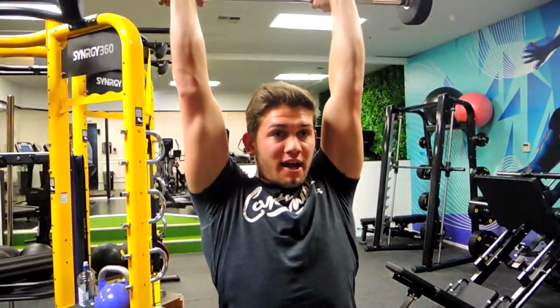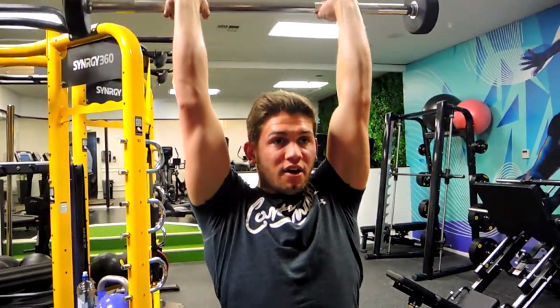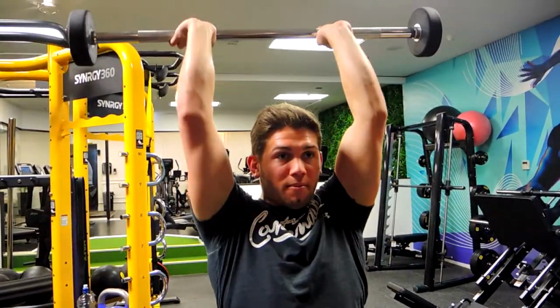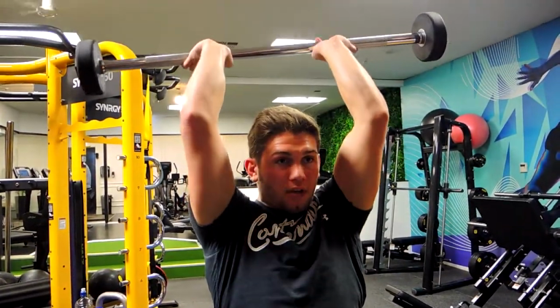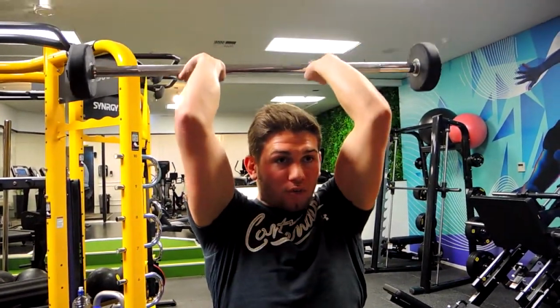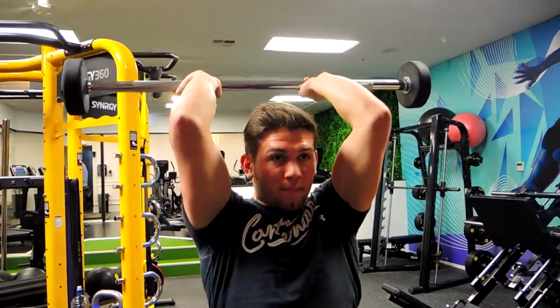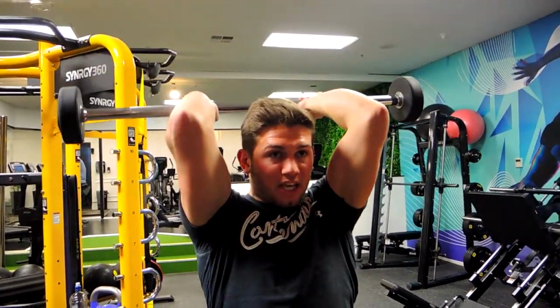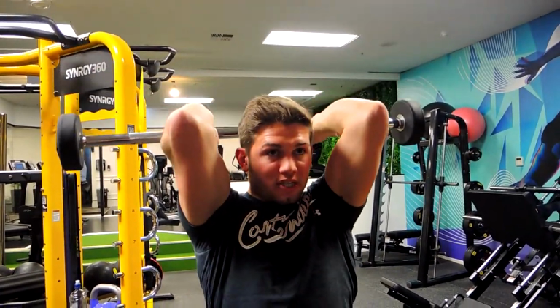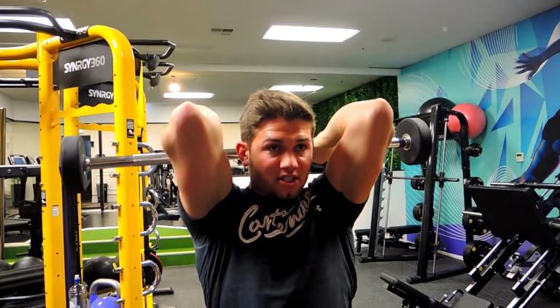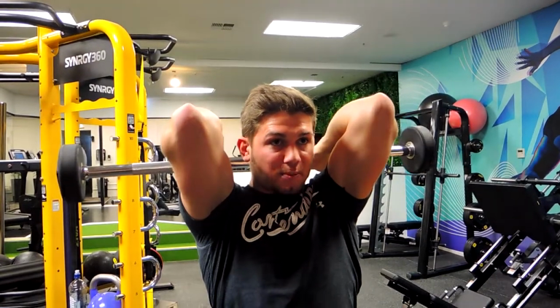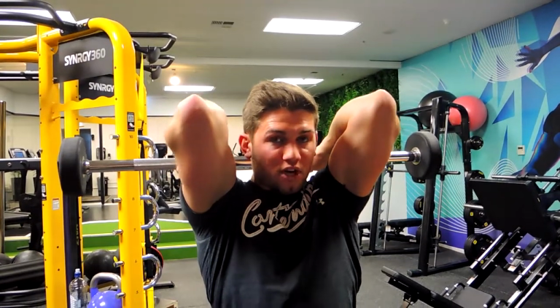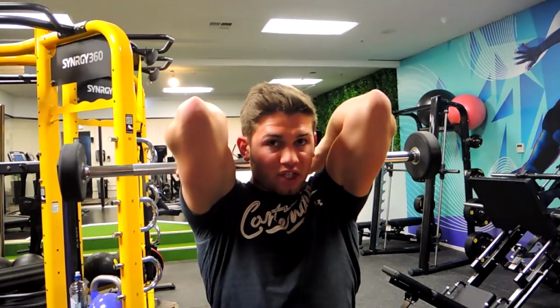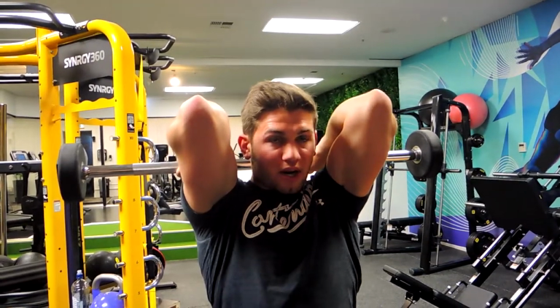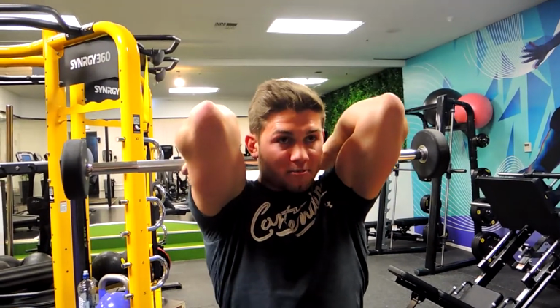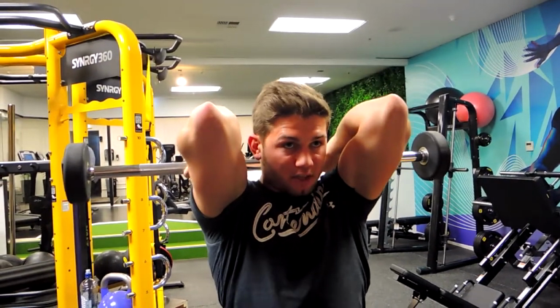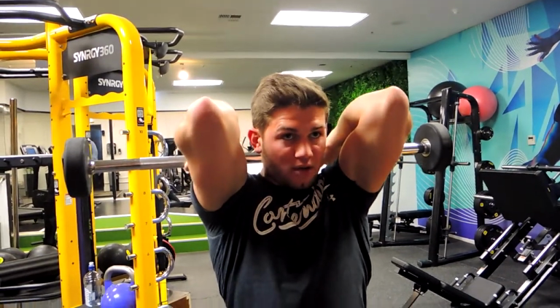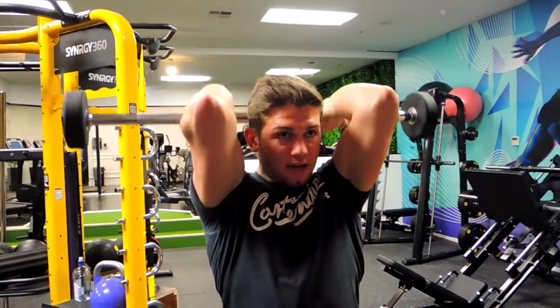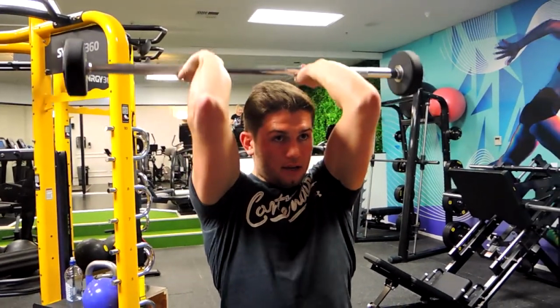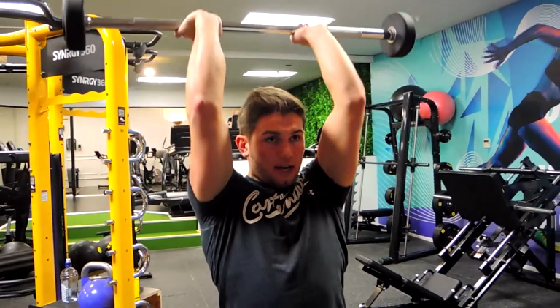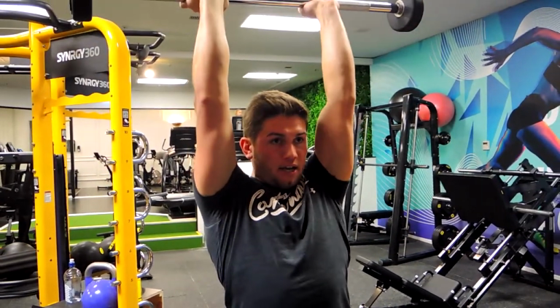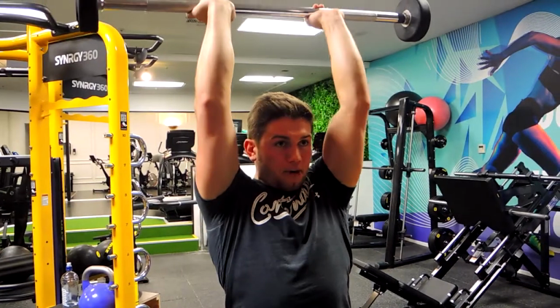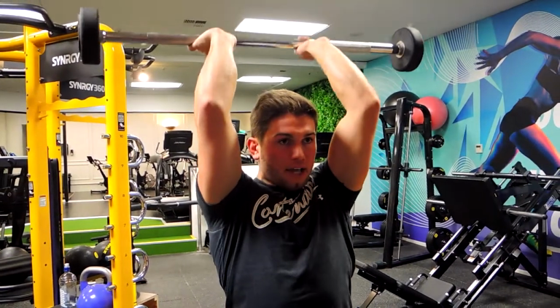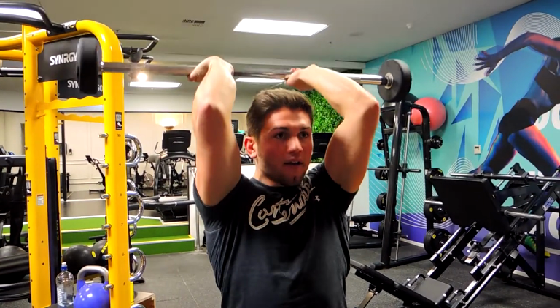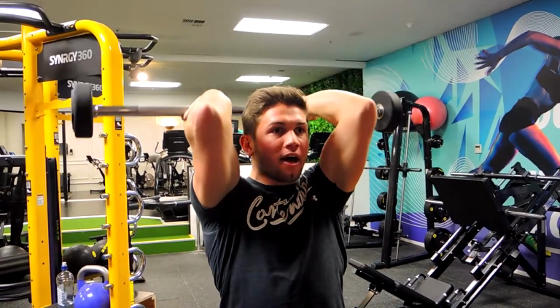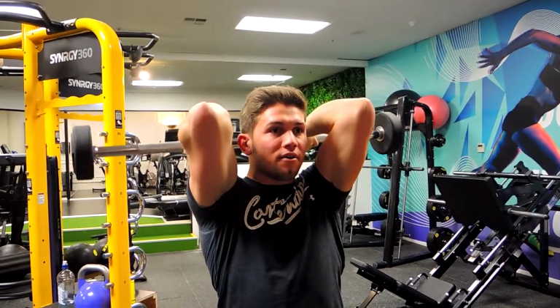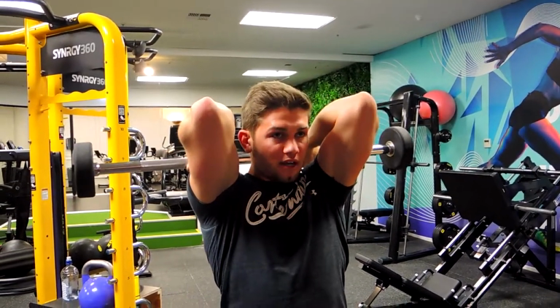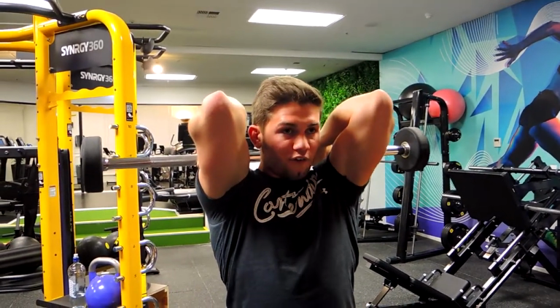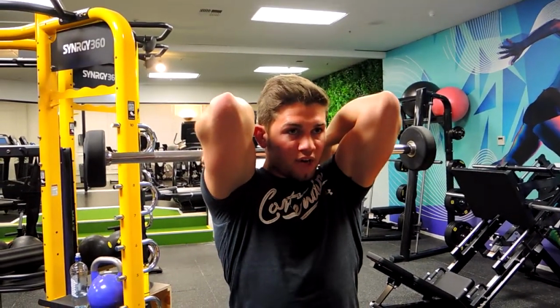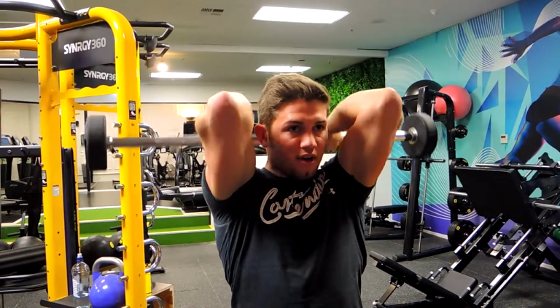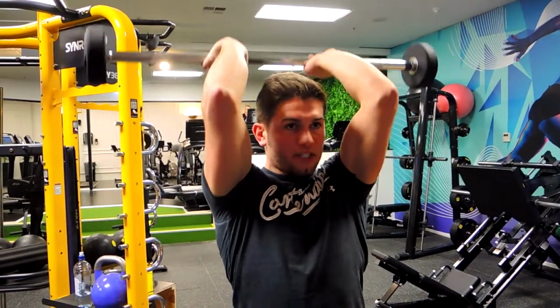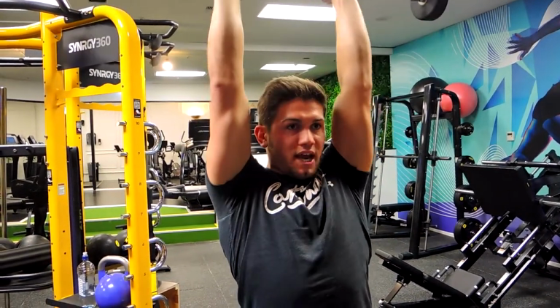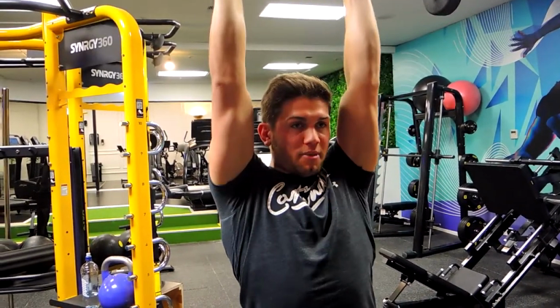Extending over the top, falling backwards, keeping those elbows as tight as possible, stretching those triceps as much as possible. Extending up at the top, coming down to full flexion, and extending at the top again.